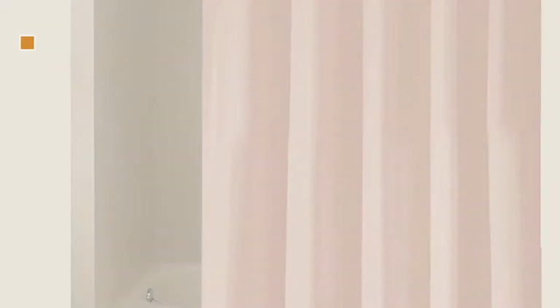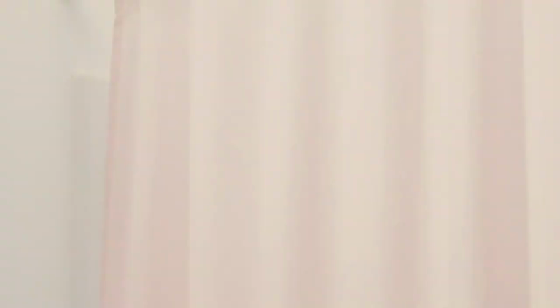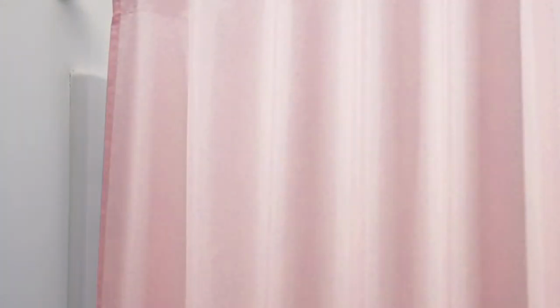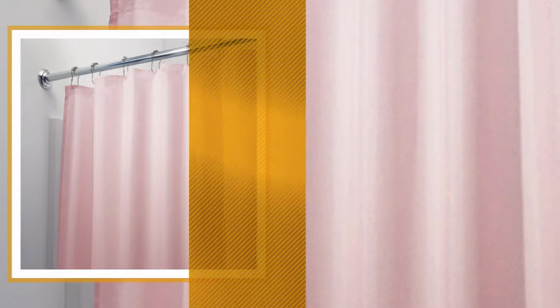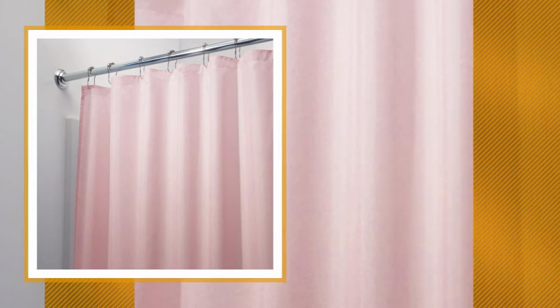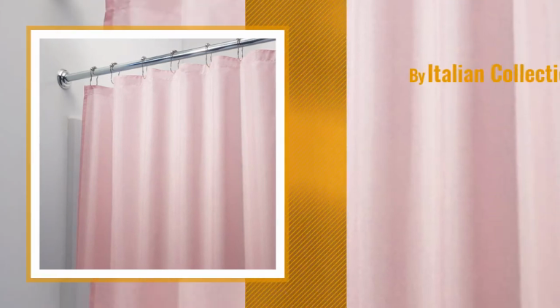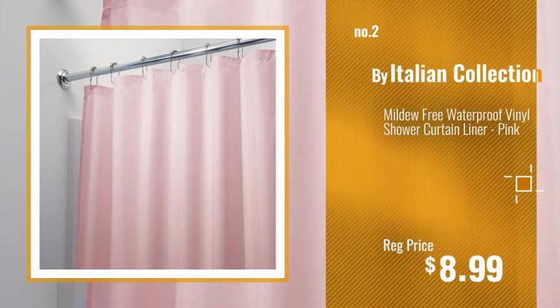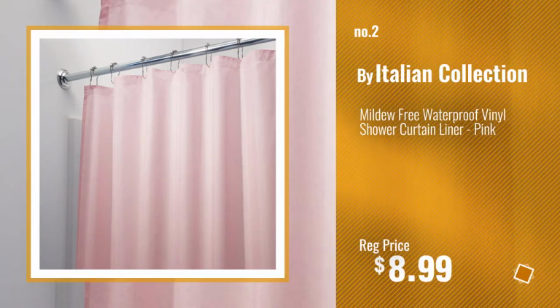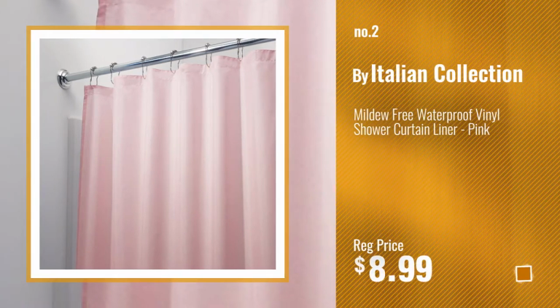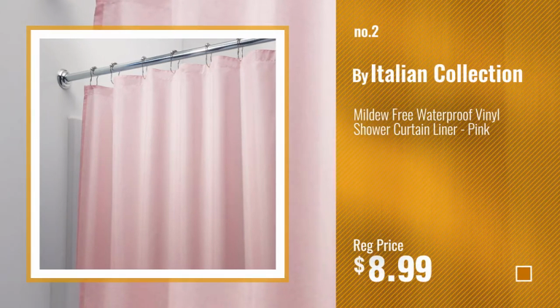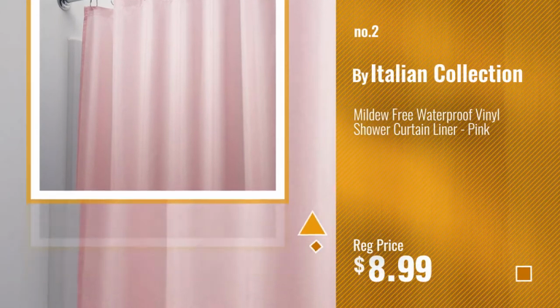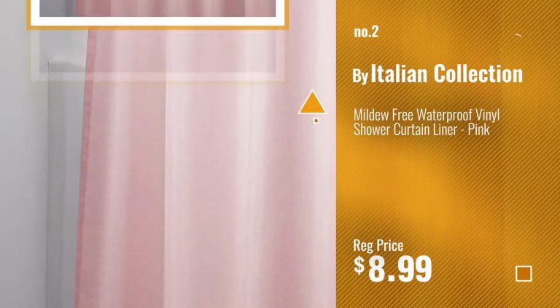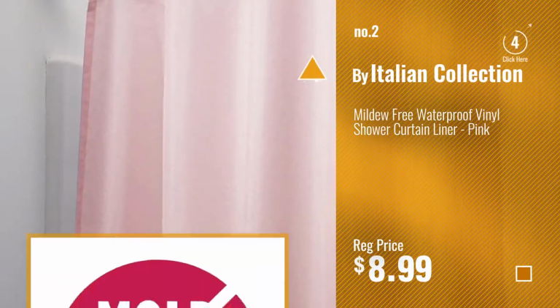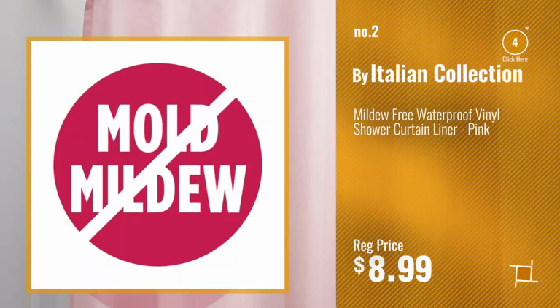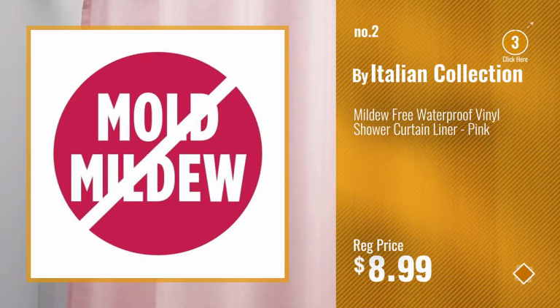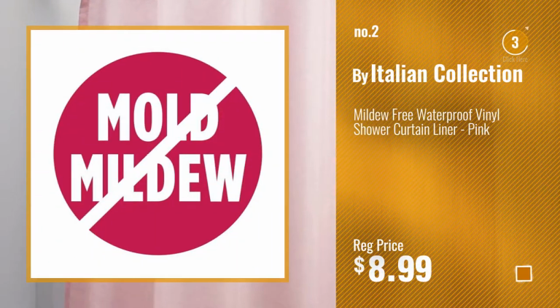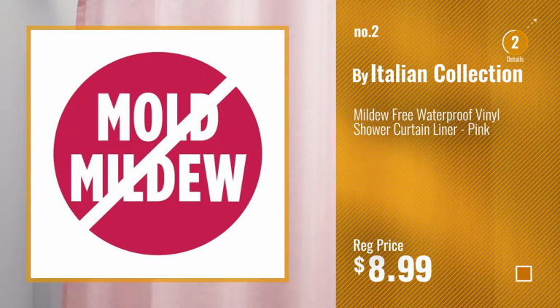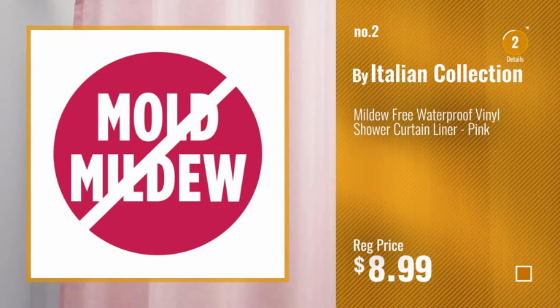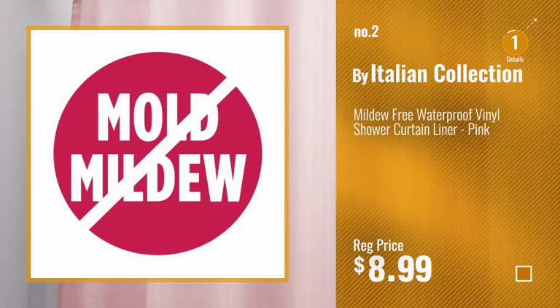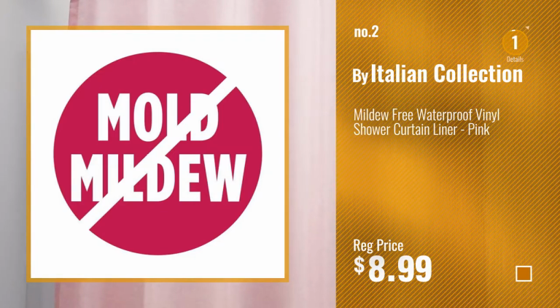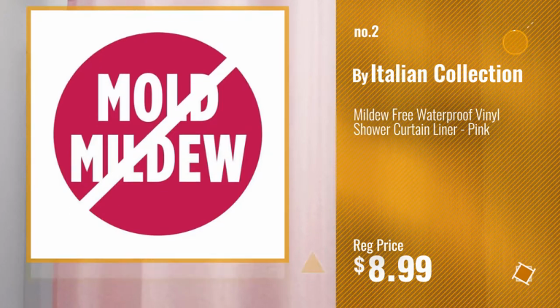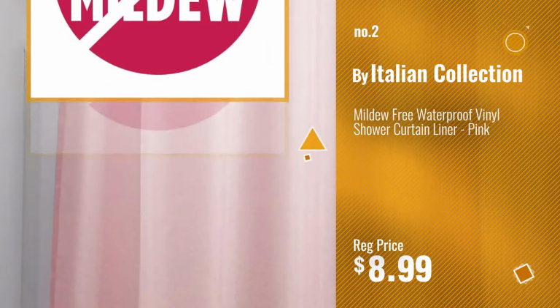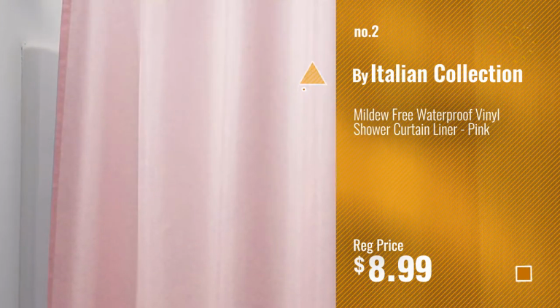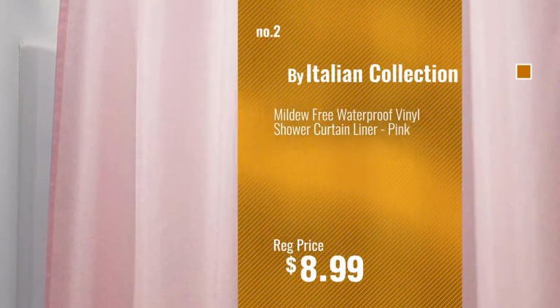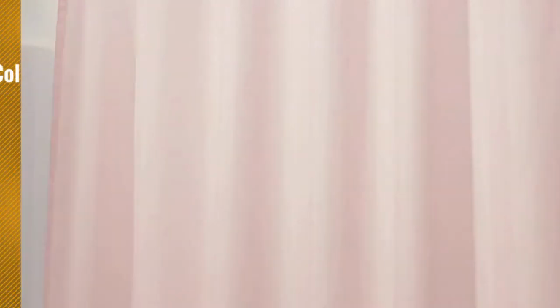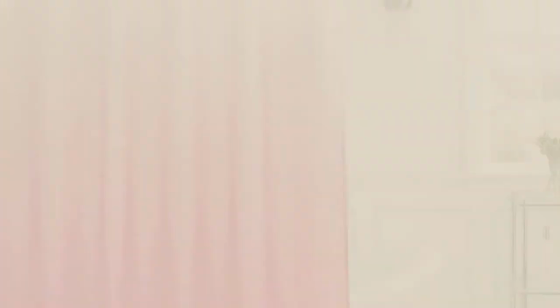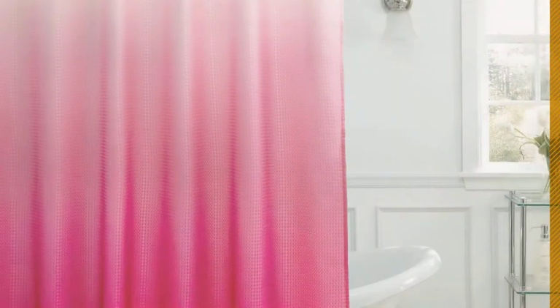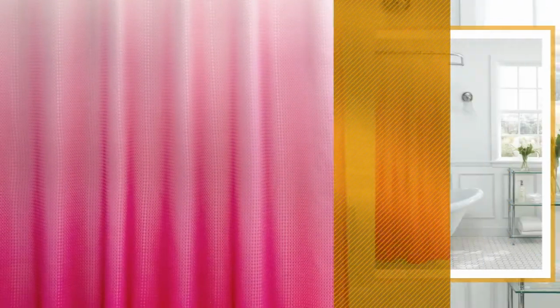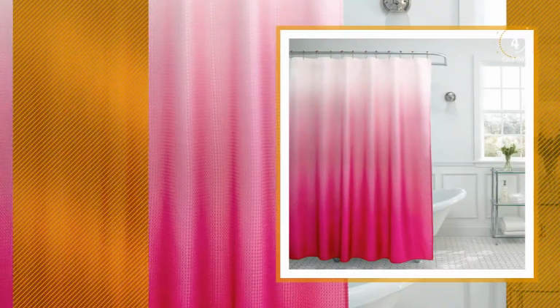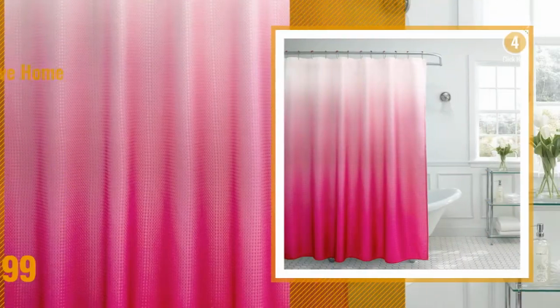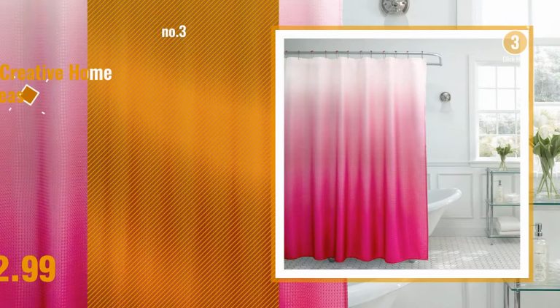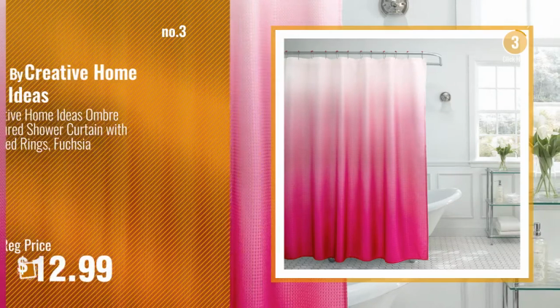Number 2, by Italian Collection. Number 3, by Creative Home Ideas.